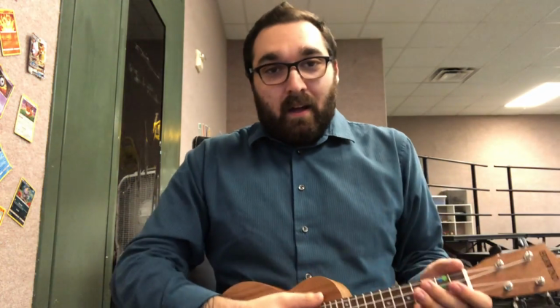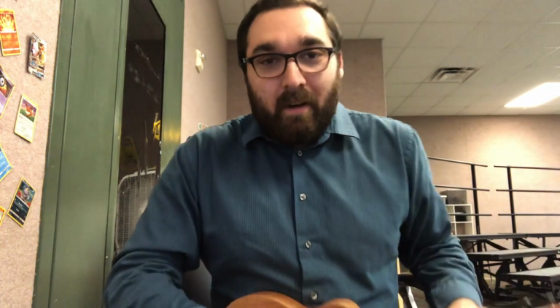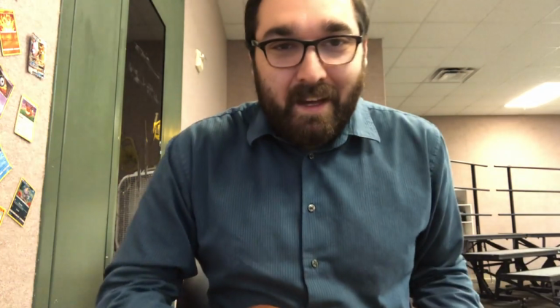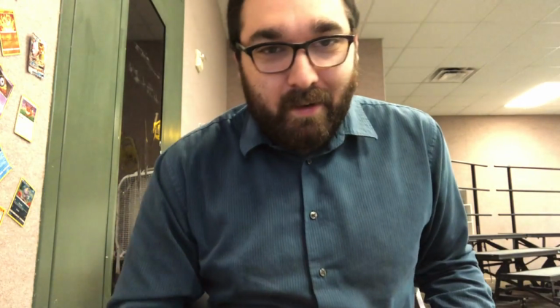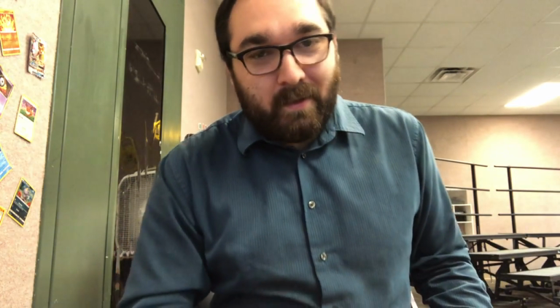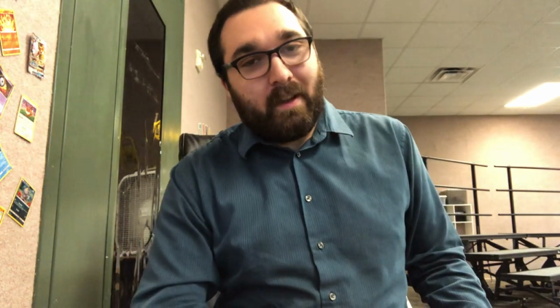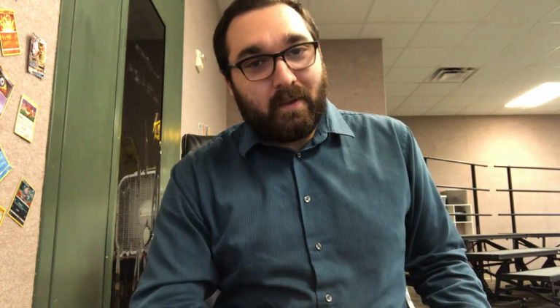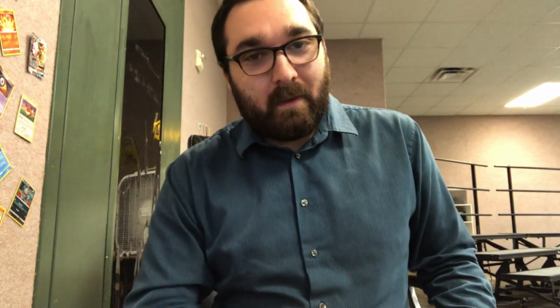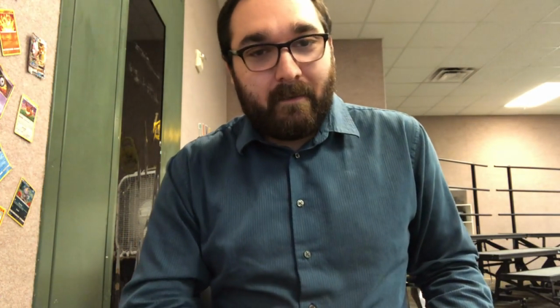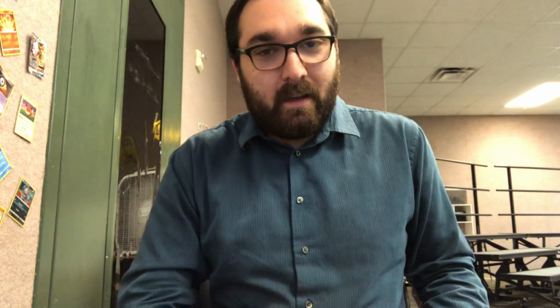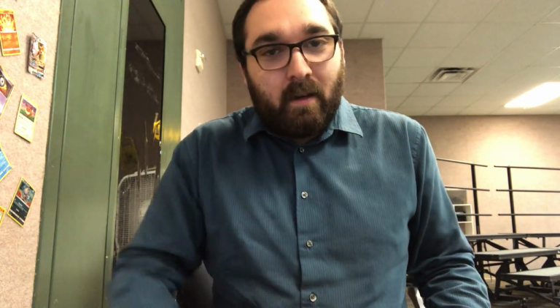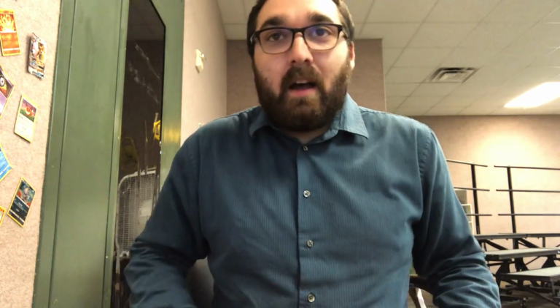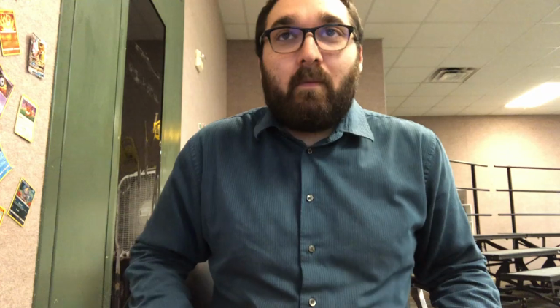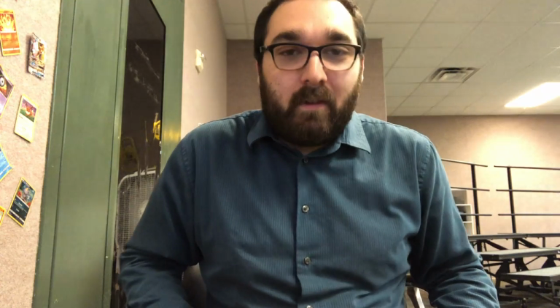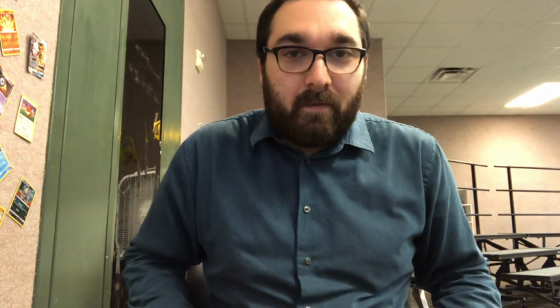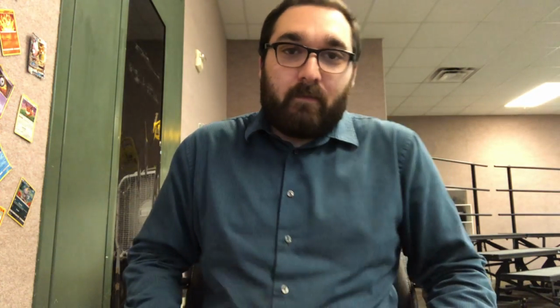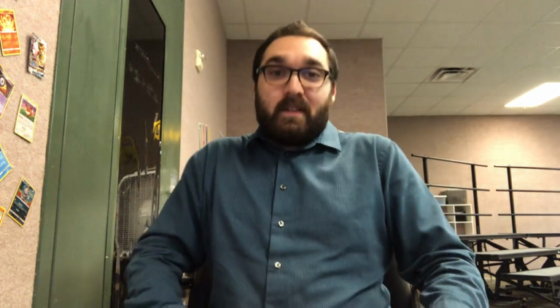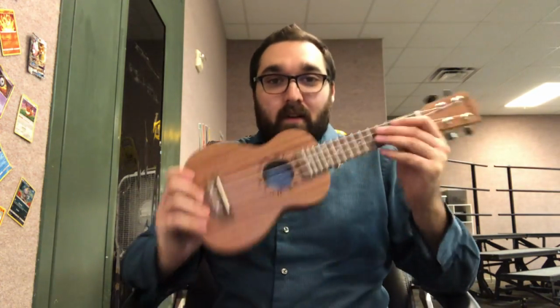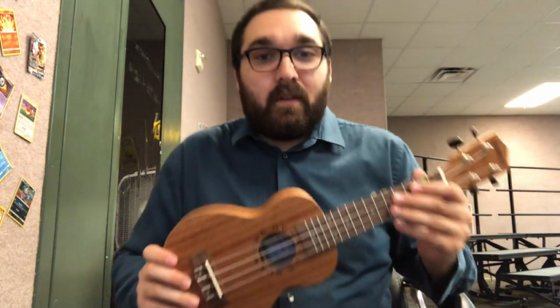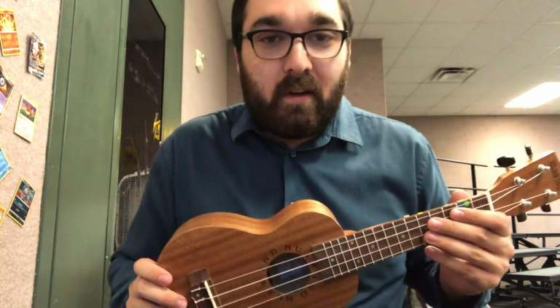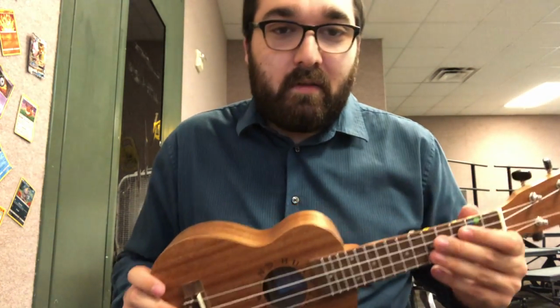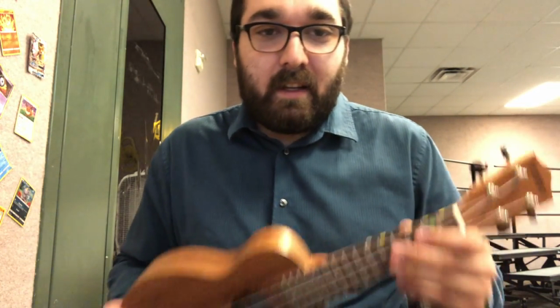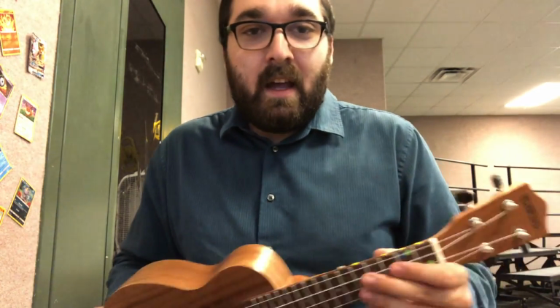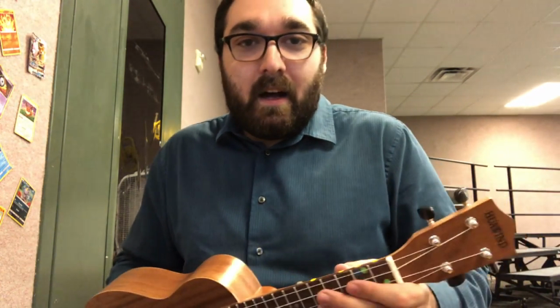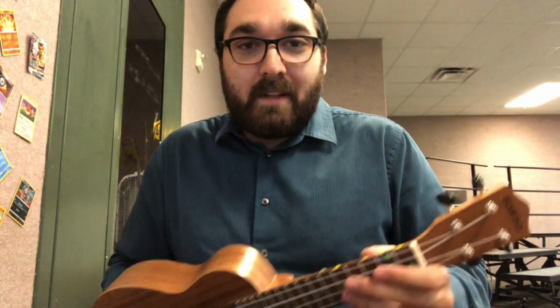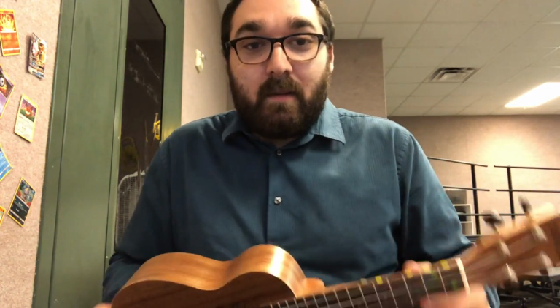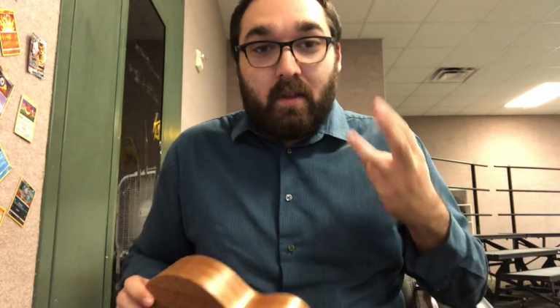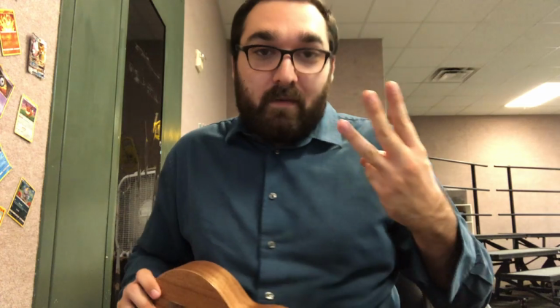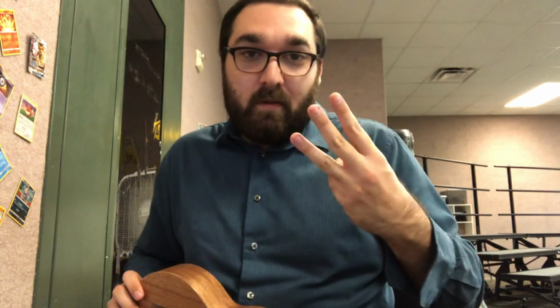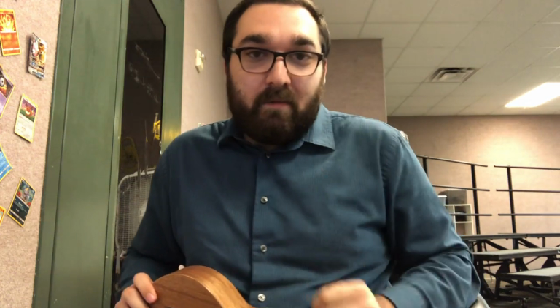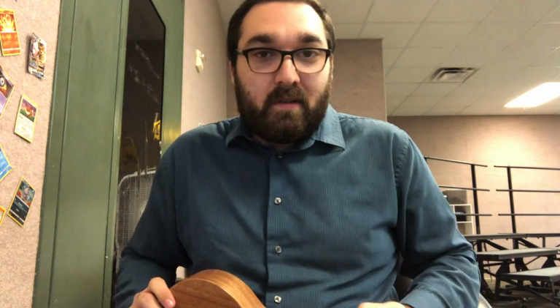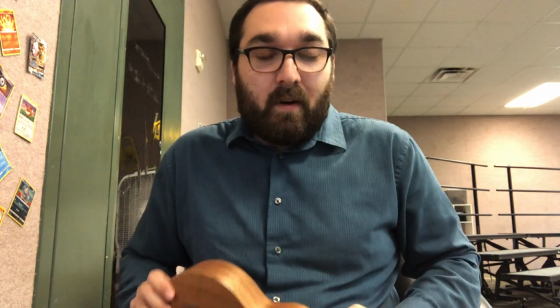Welcome back to another Mr. Why the Music Room Guy video. We're going to be focusing on our first song on the ukulele, and it's only going to be using three of our chords that we know so far.